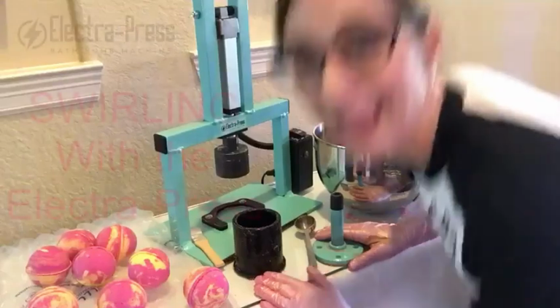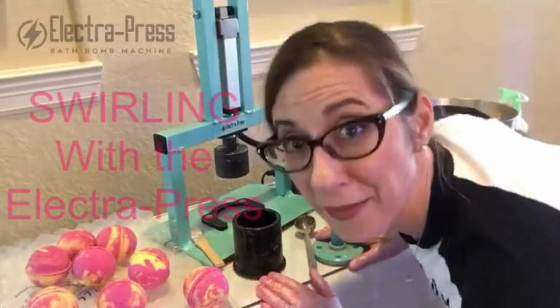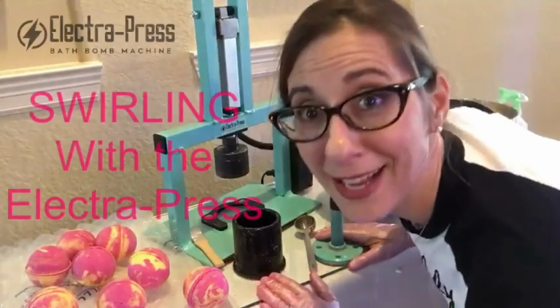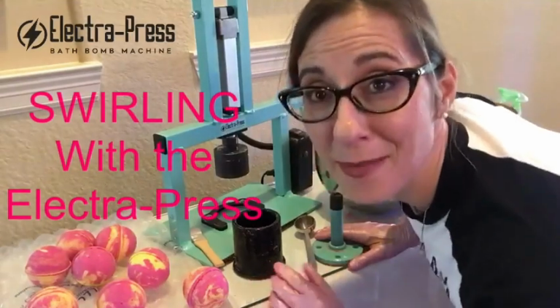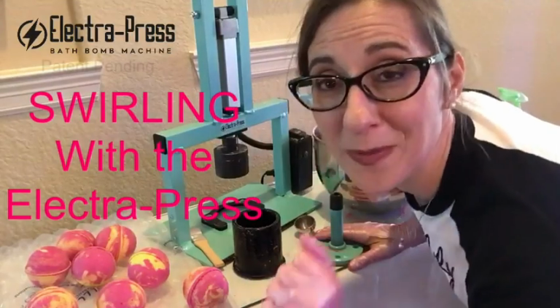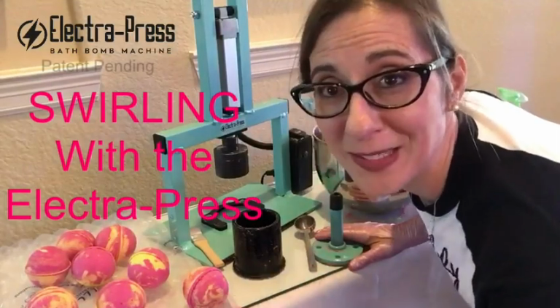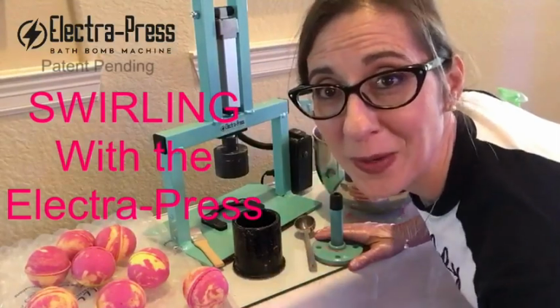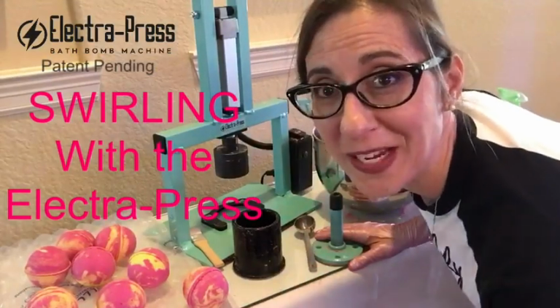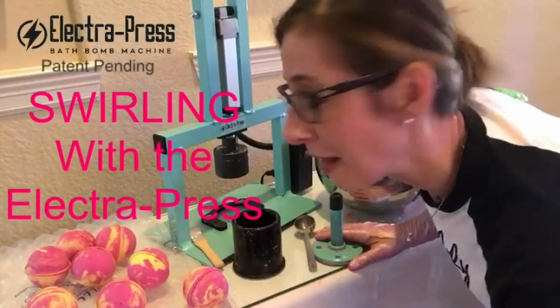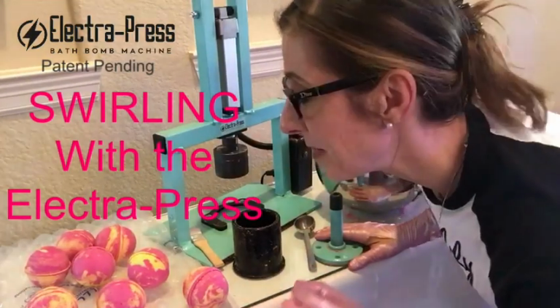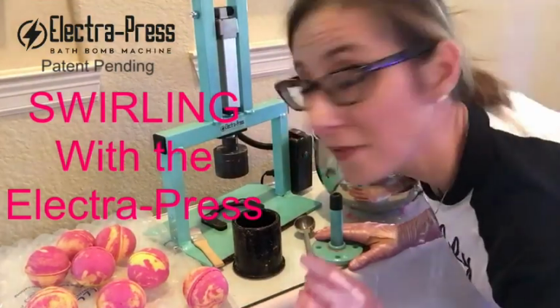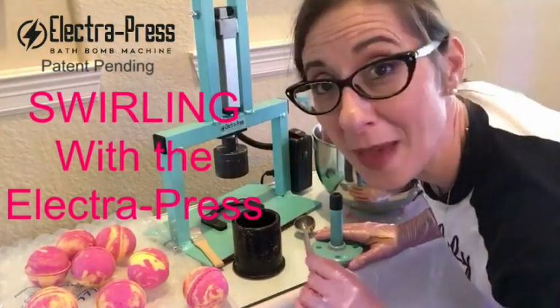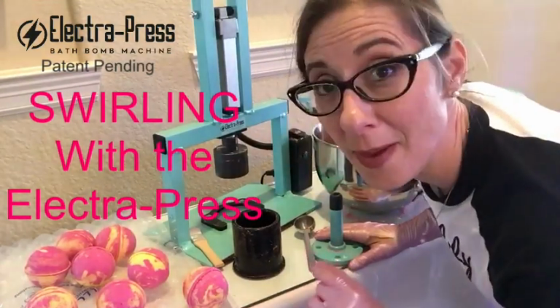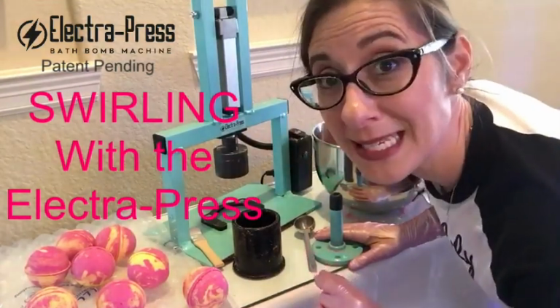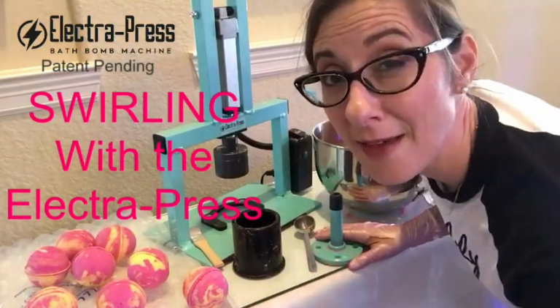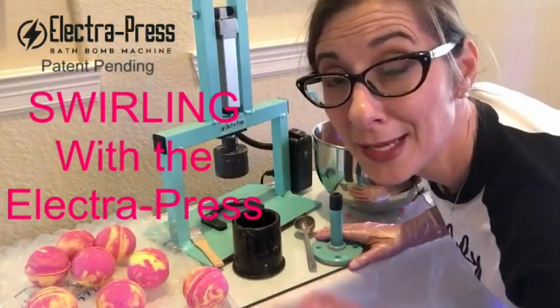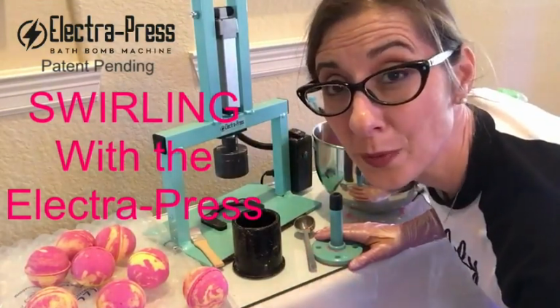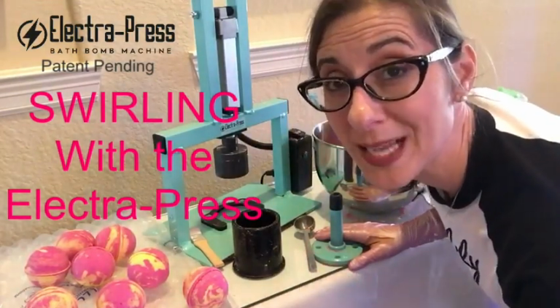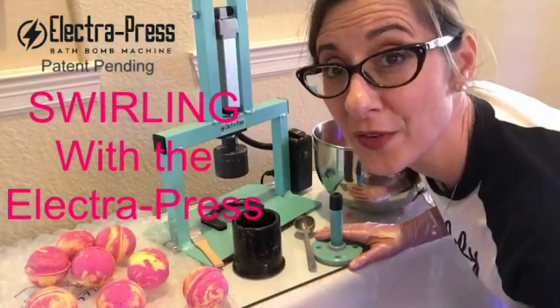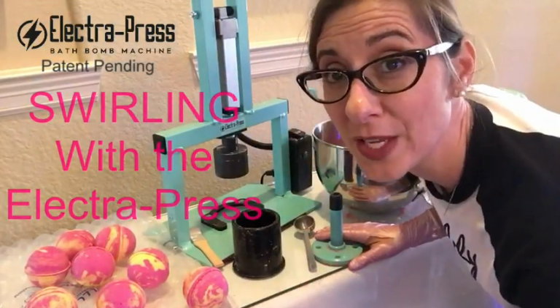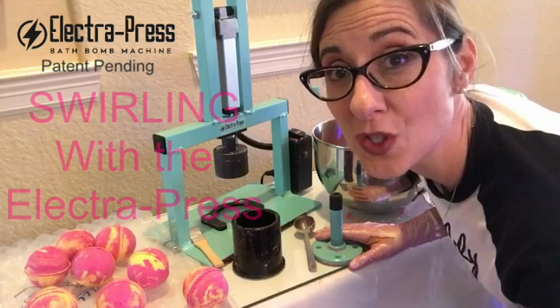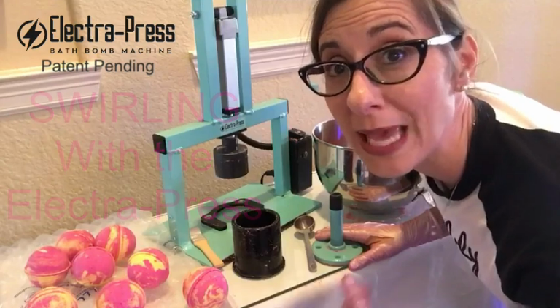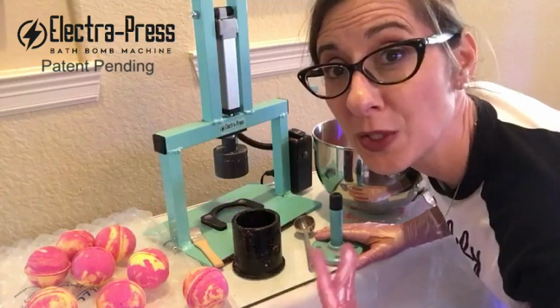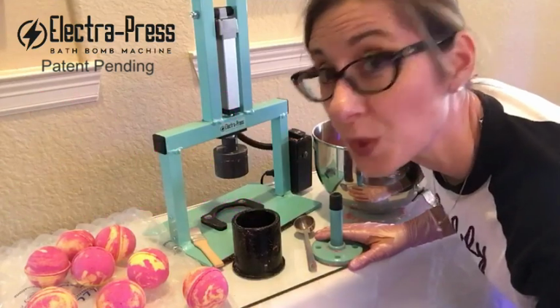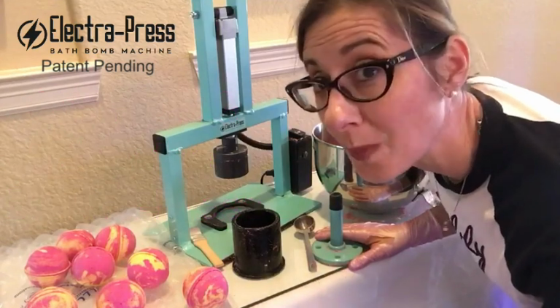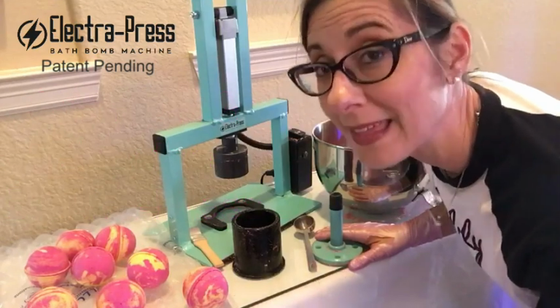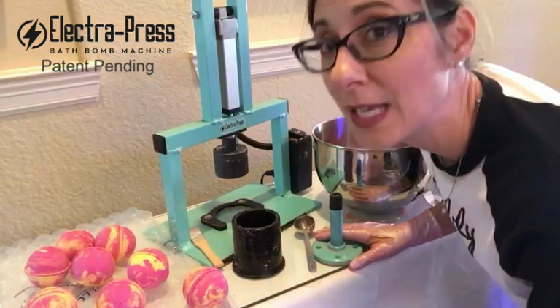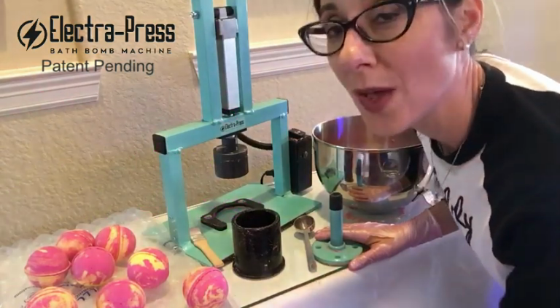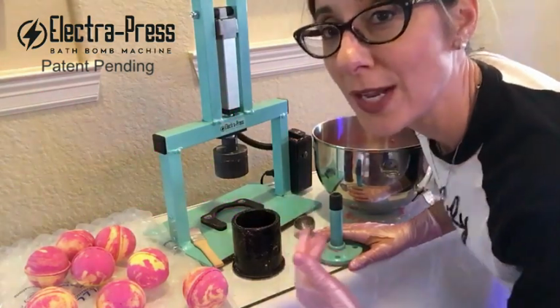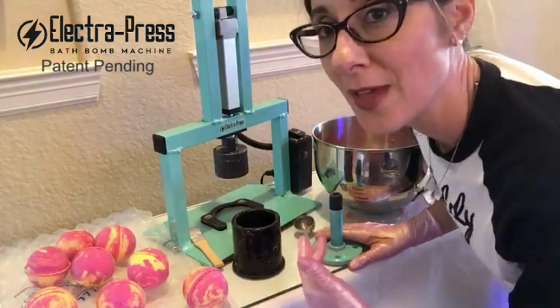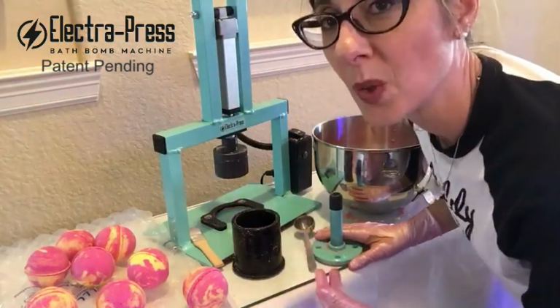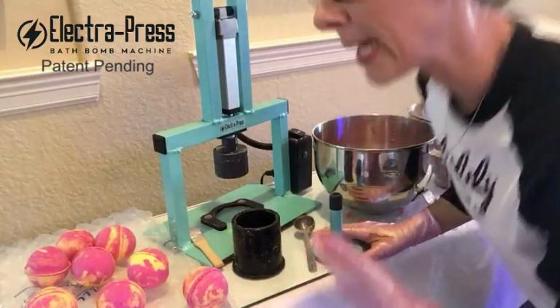Hey everybody, Jamie with Muddy Soap Co. here. I'm going to make a few bath bombs today. I've had a couple requests for videos showing how I do my swirl method, so I thought I'd do that real quick.